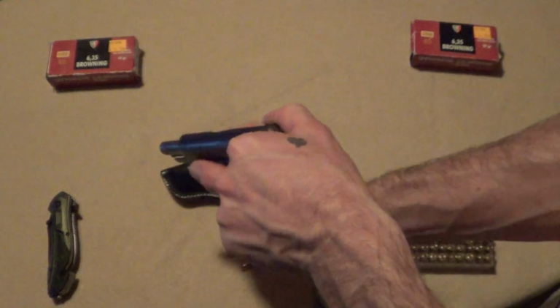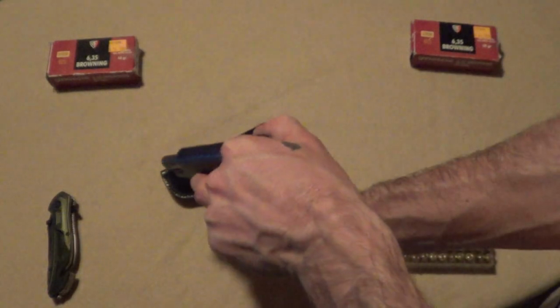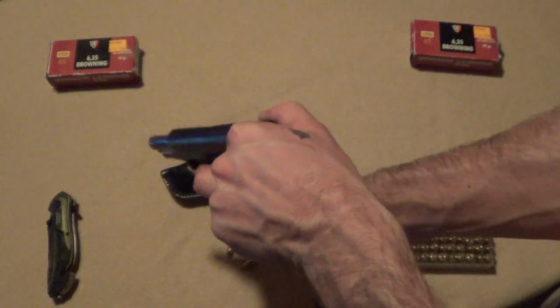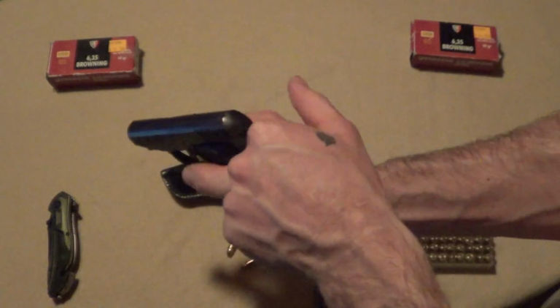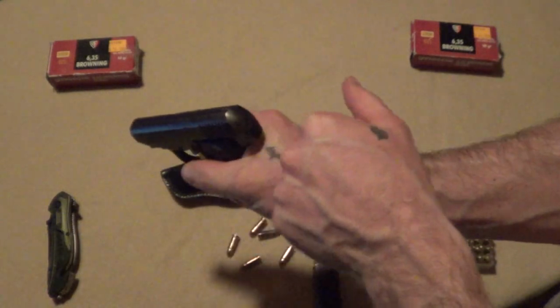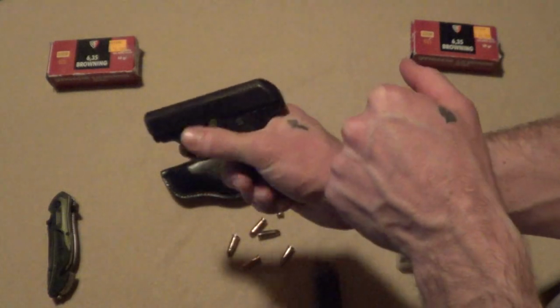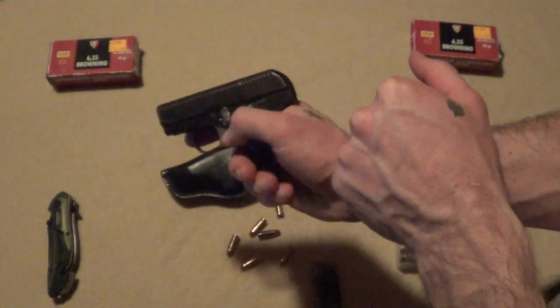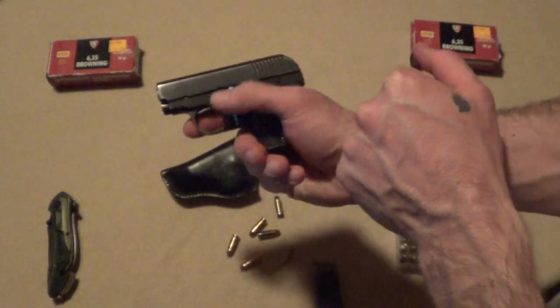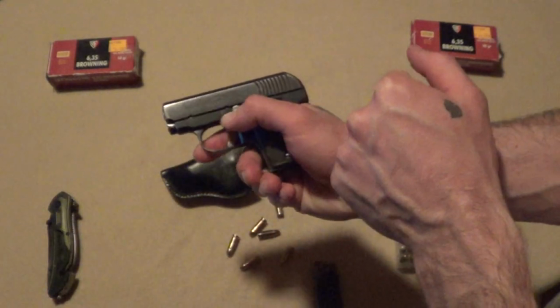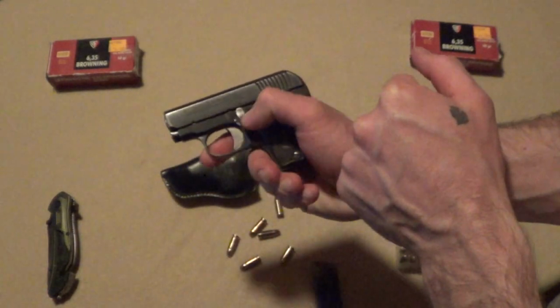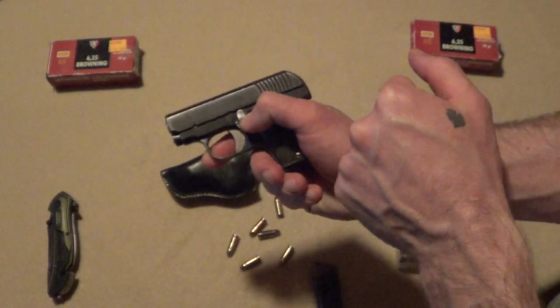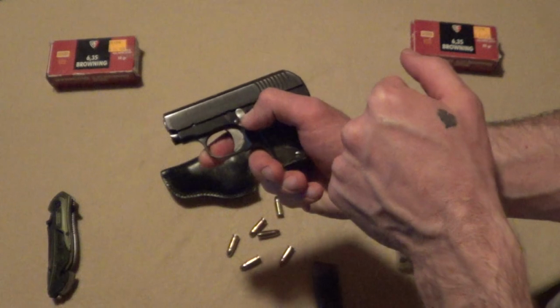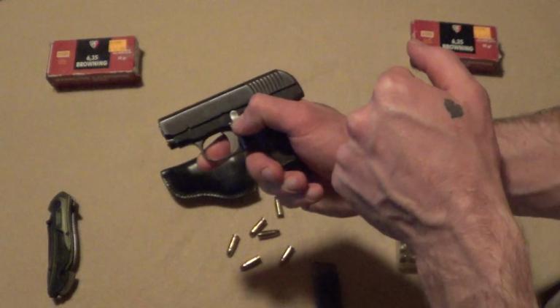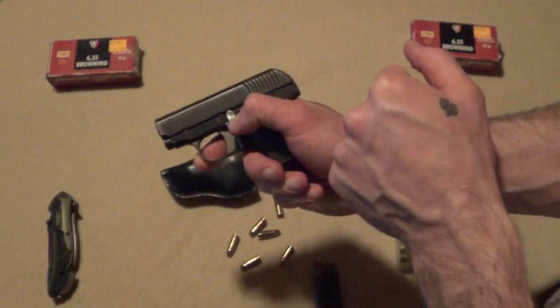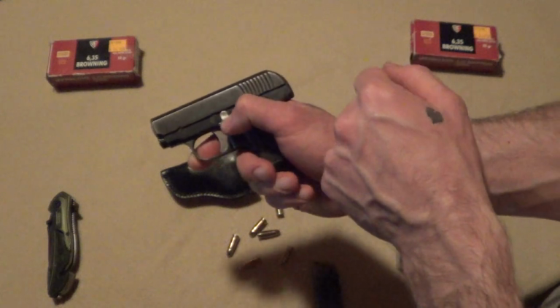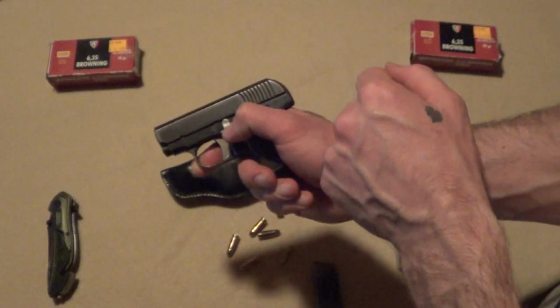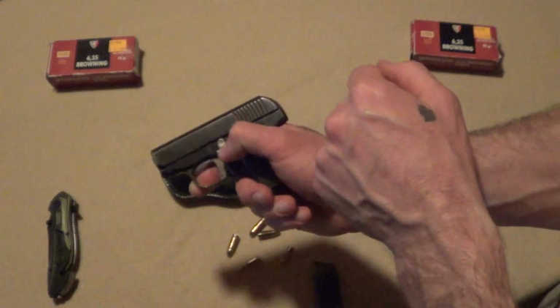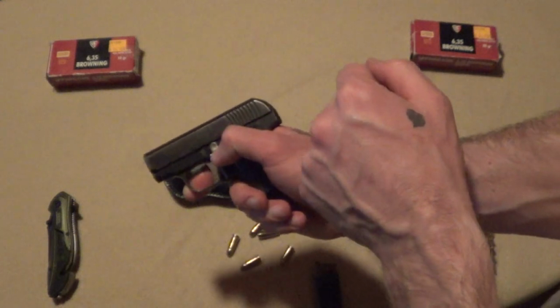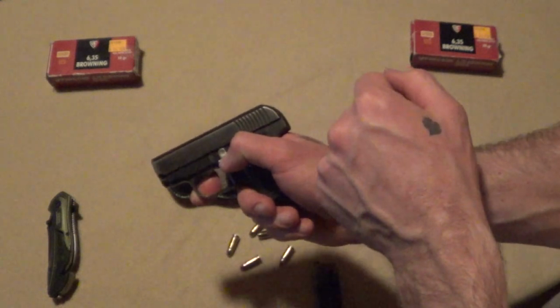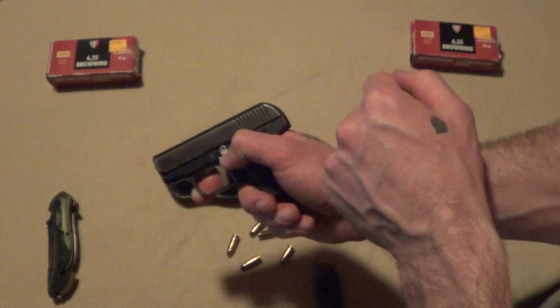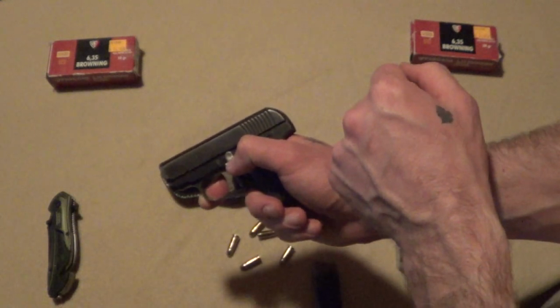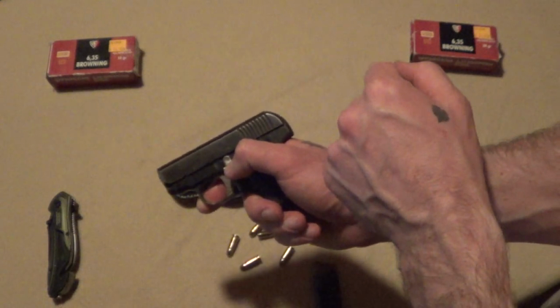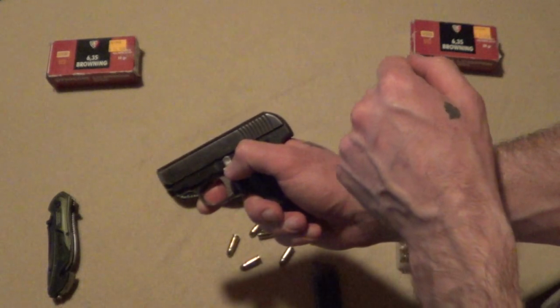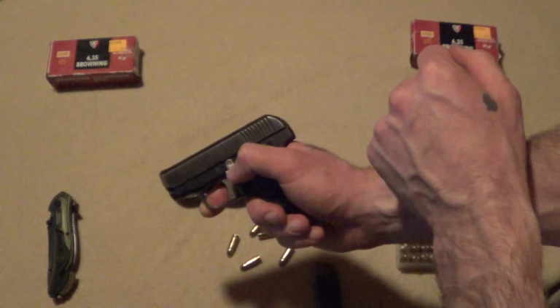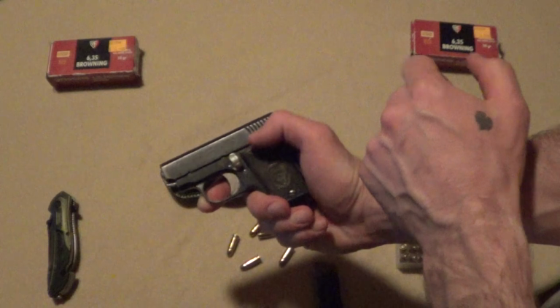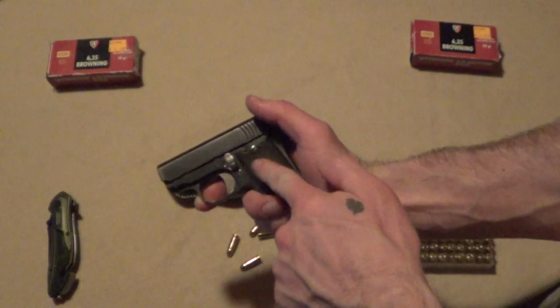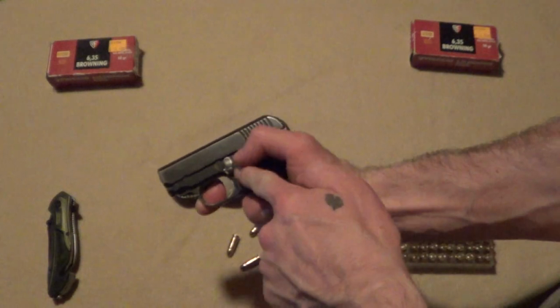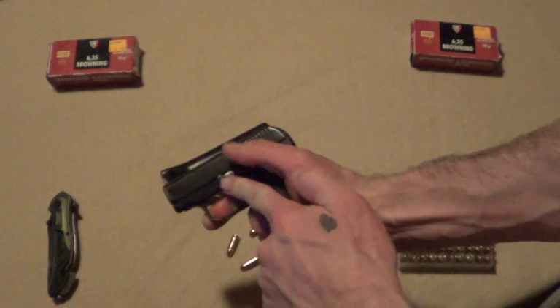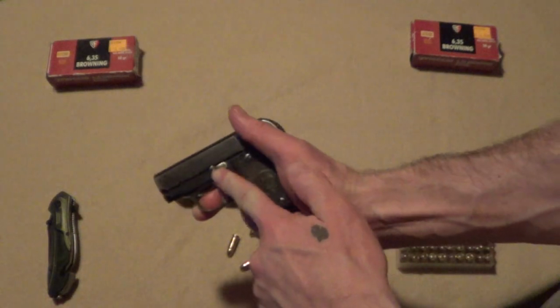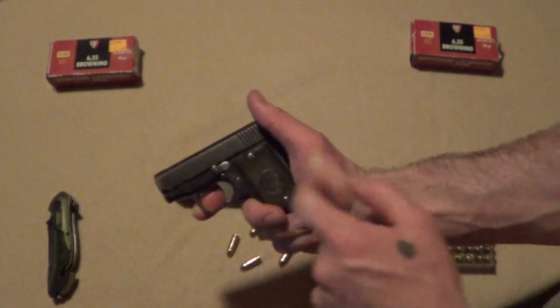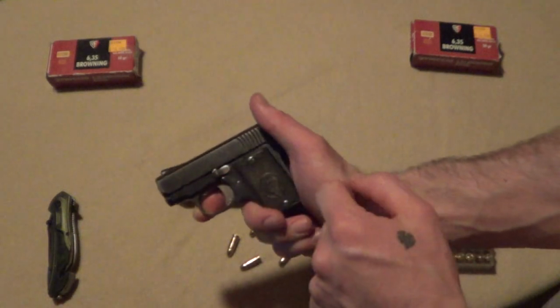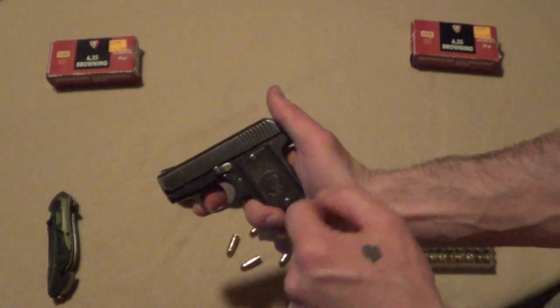For personal defense, you want to keep it loaded. You don't want to have to ask your robber or whatever to hold on a minute while you load your weapon. Then we'll put it onto safety, of course.